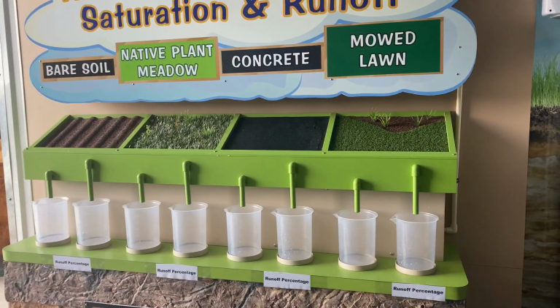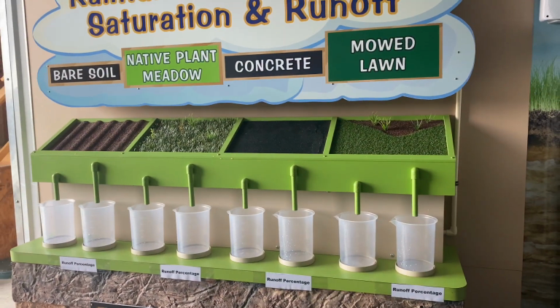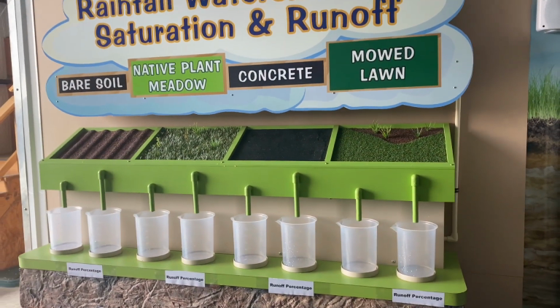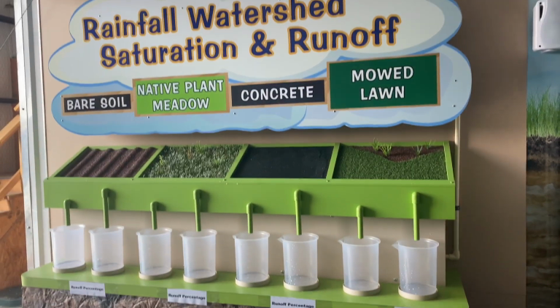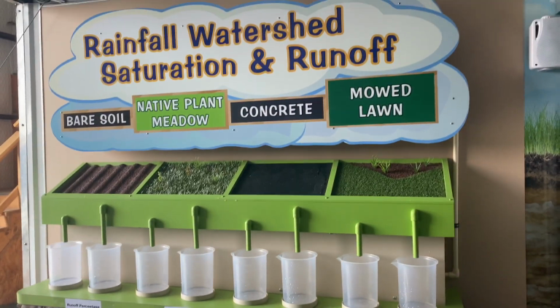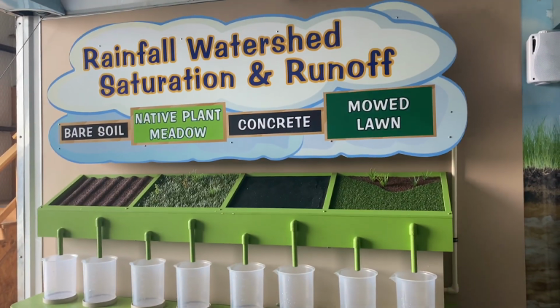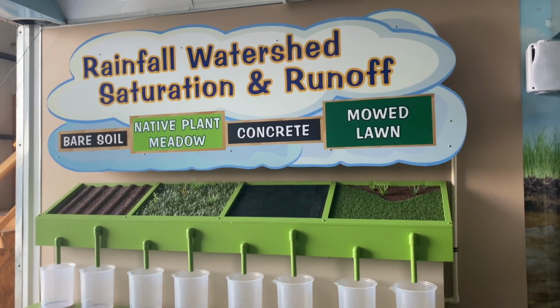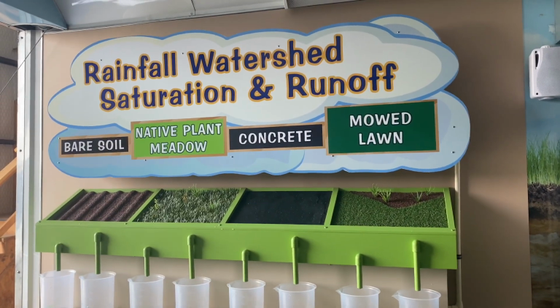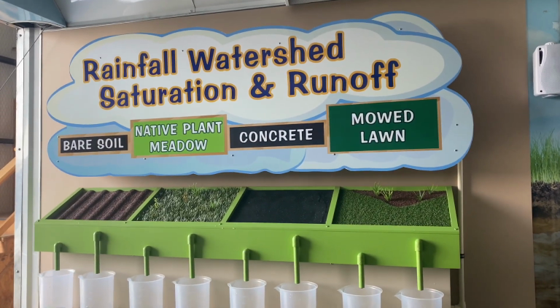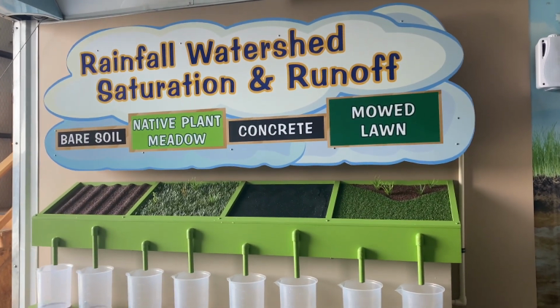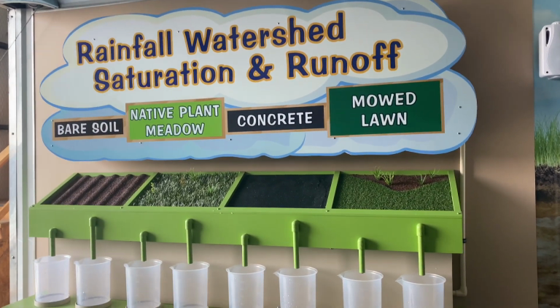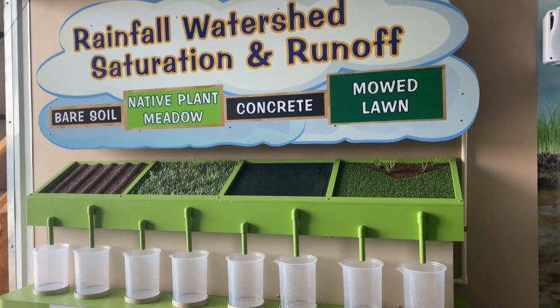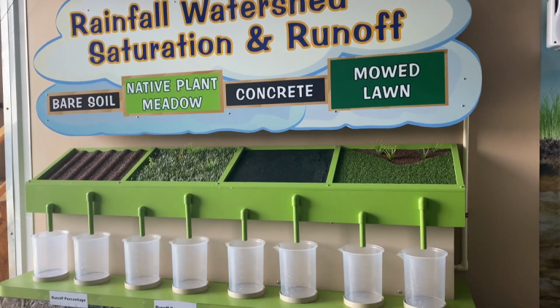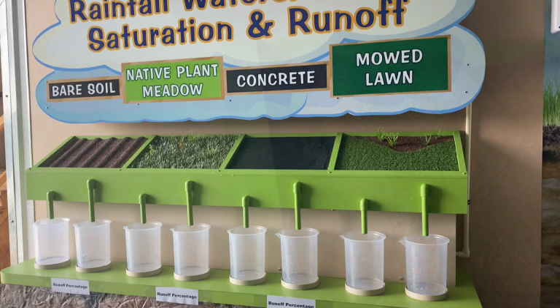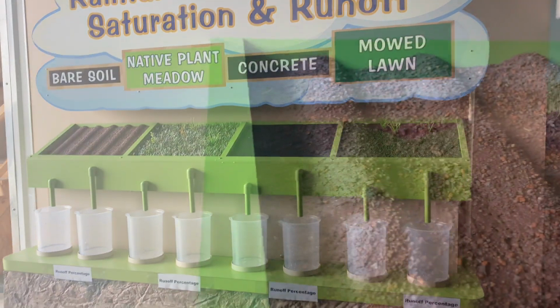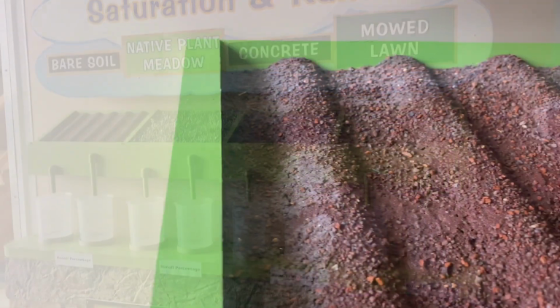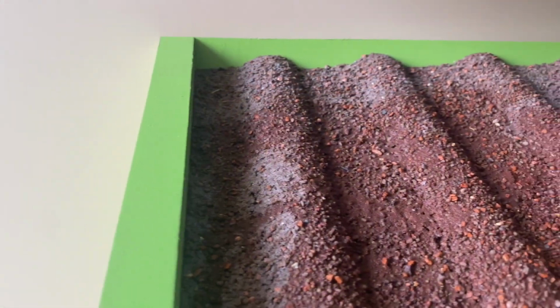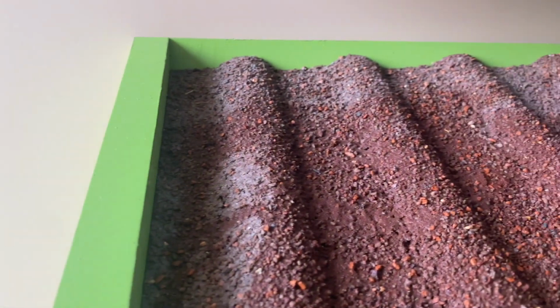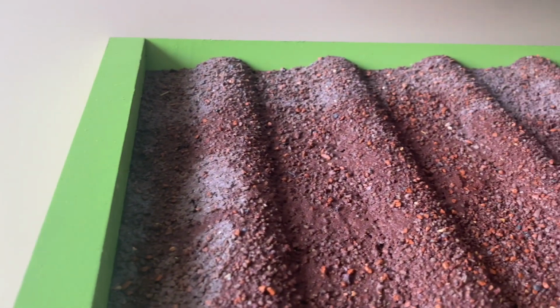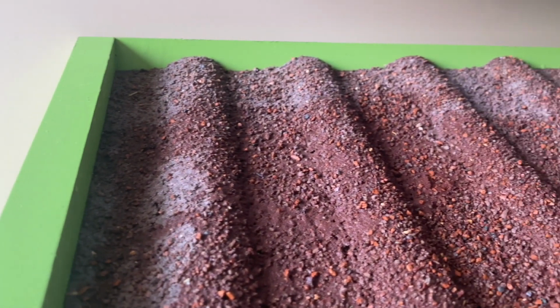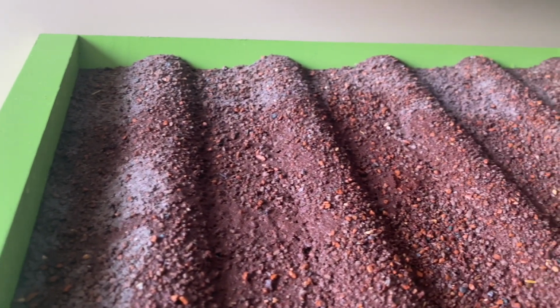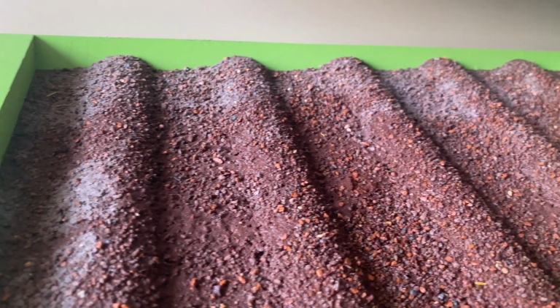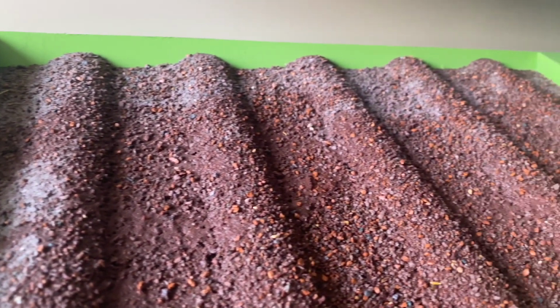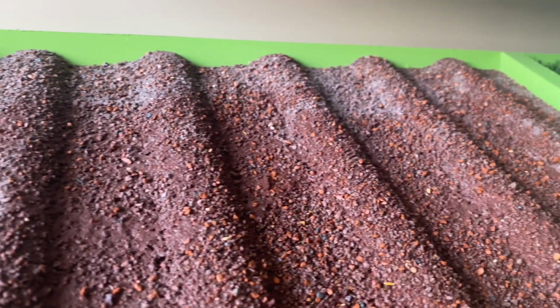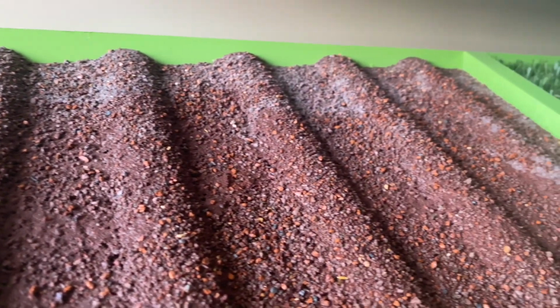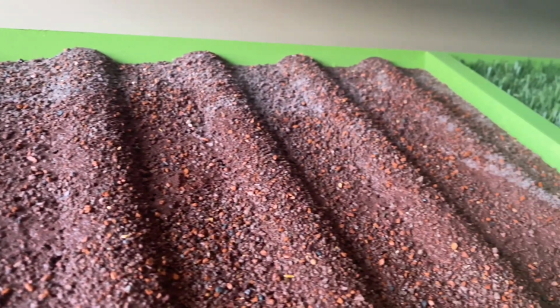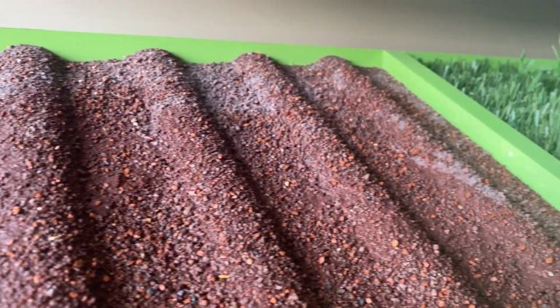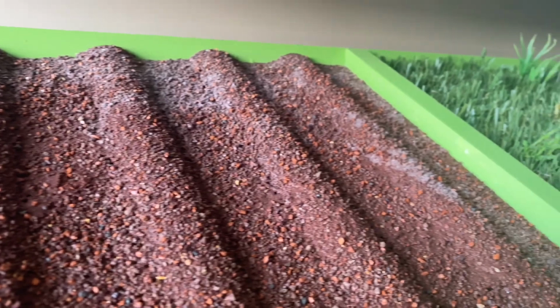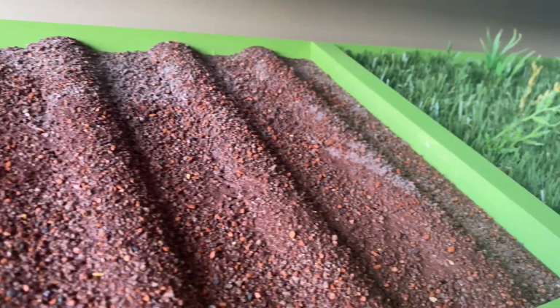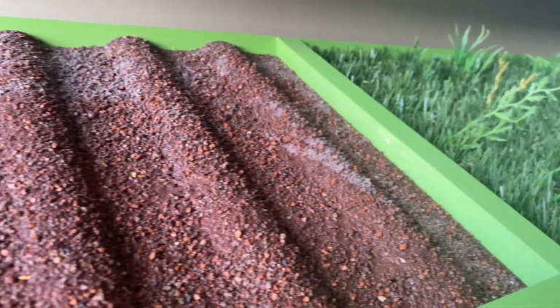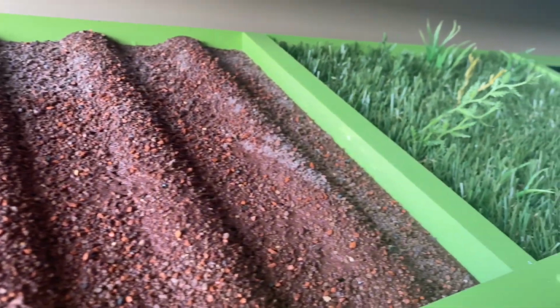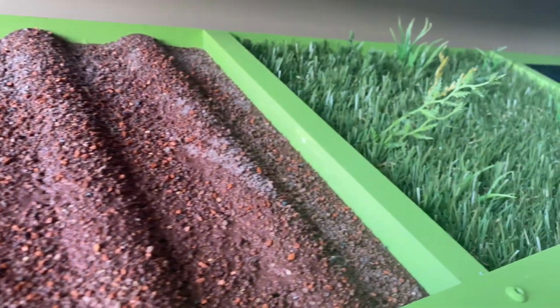Howdy gang, this is Jill from the UTGCD. Let's learn about saturation and runoff this morning. We're going to compare our materials starting with a tilled field, which has a lot of soil but not a lot of root structures to keep the soil there.